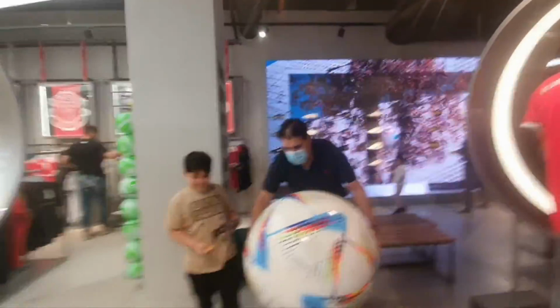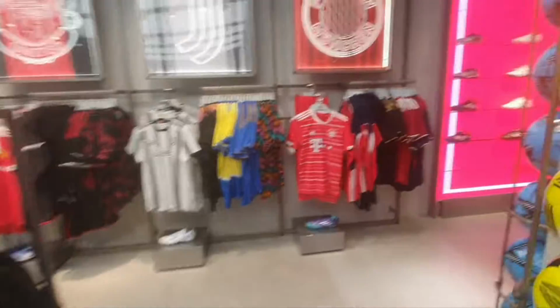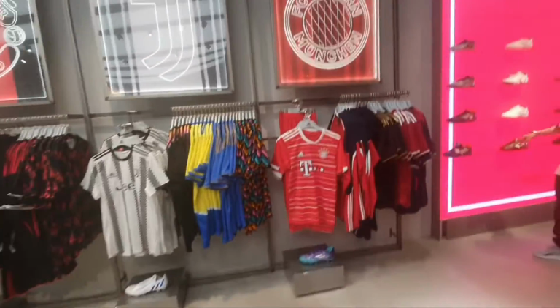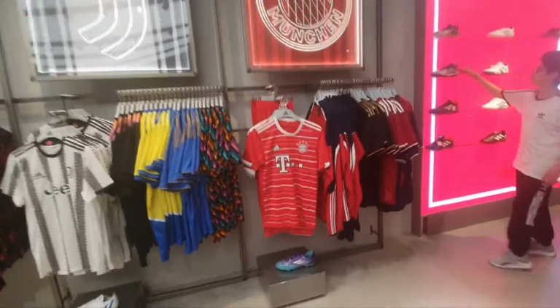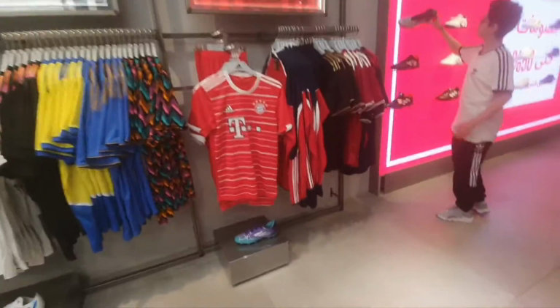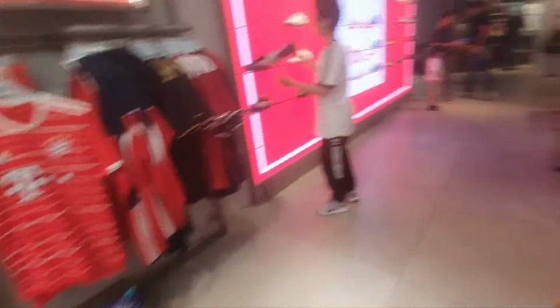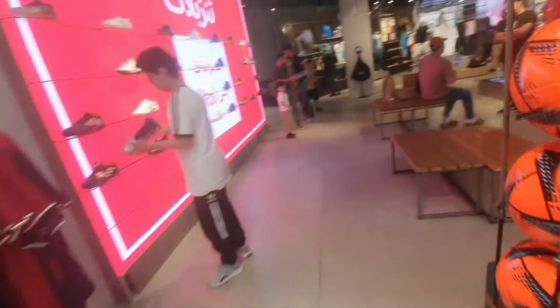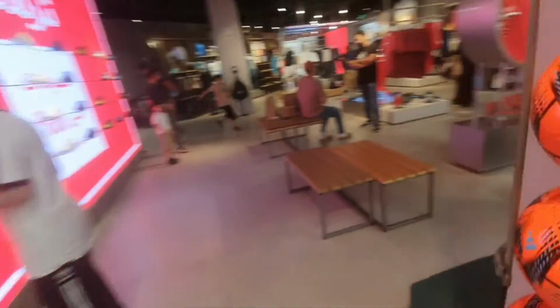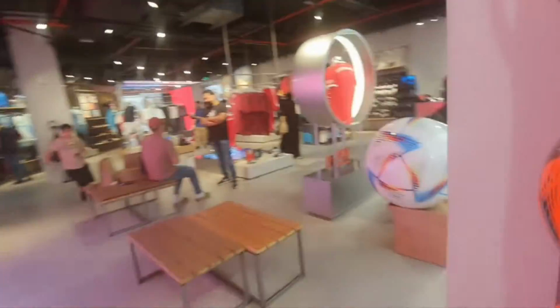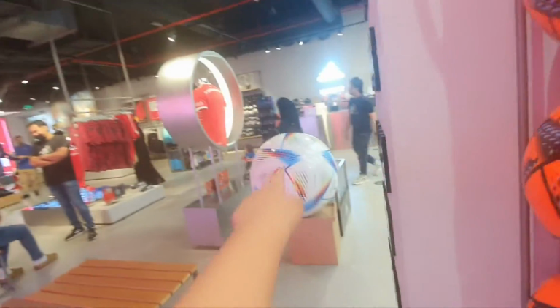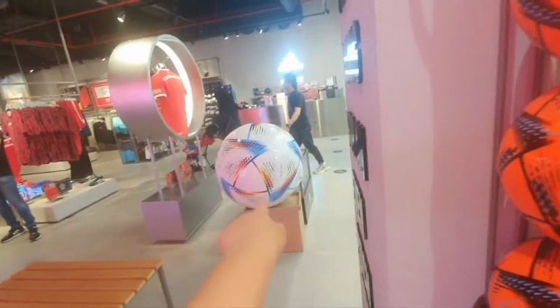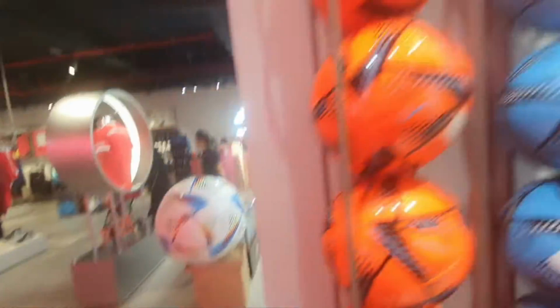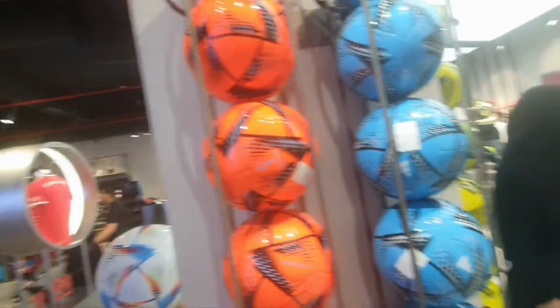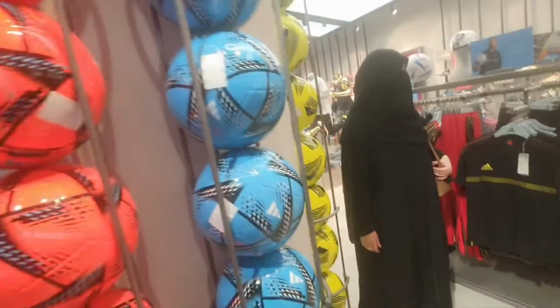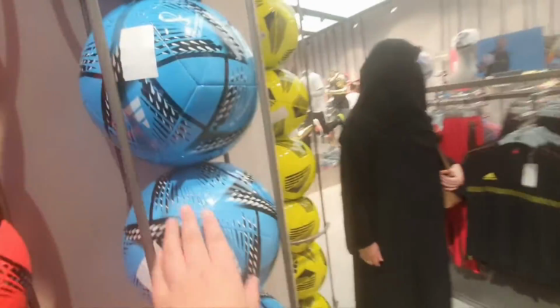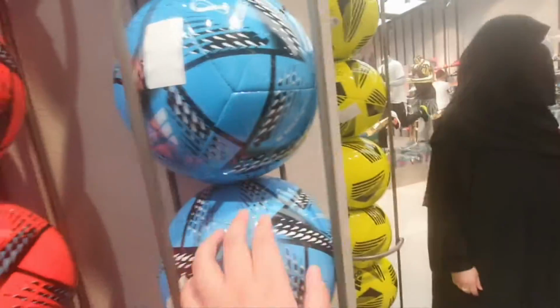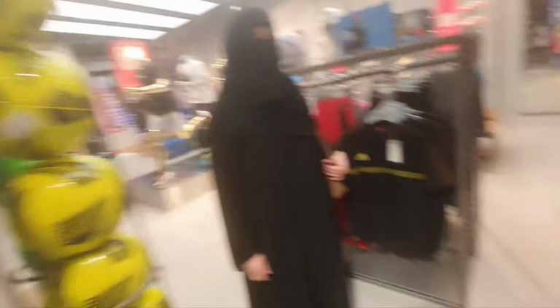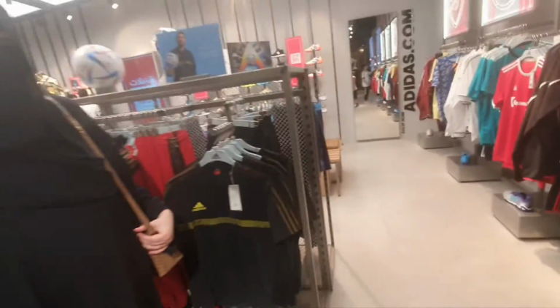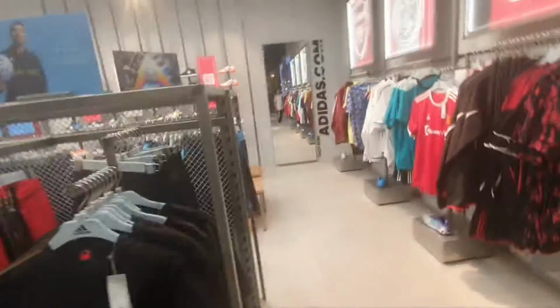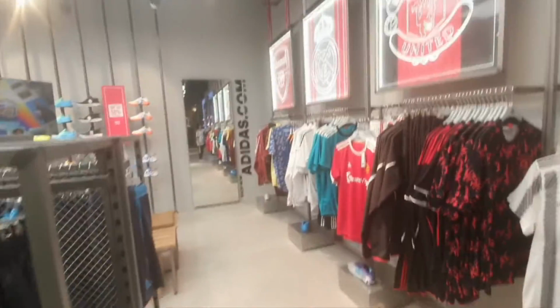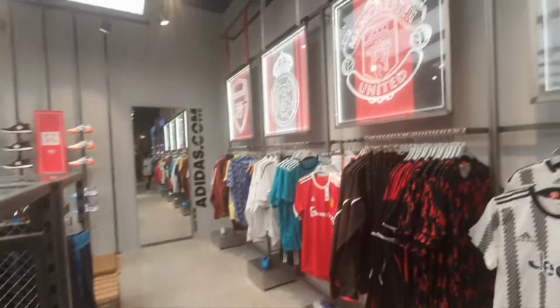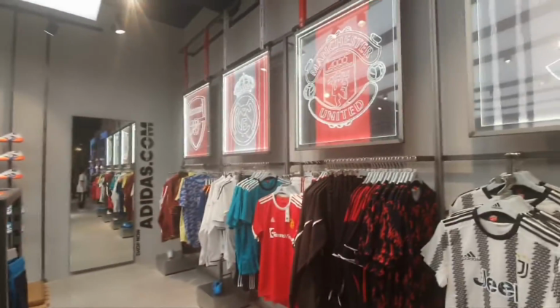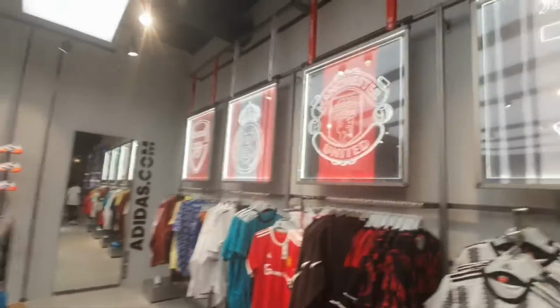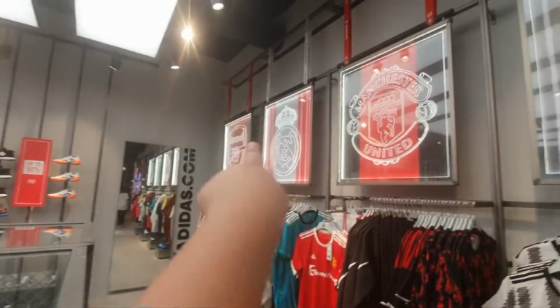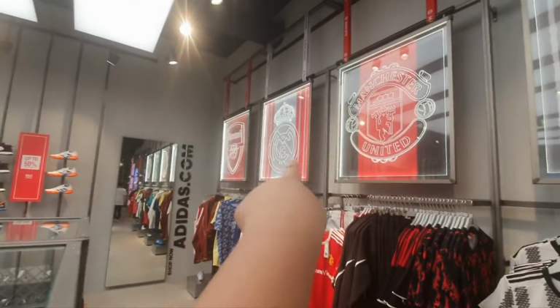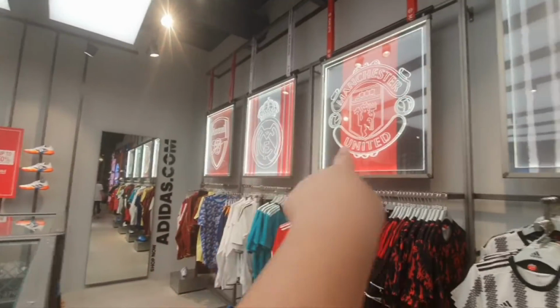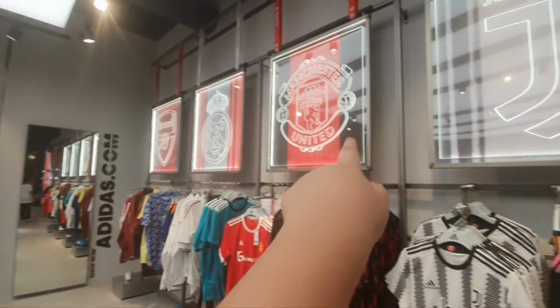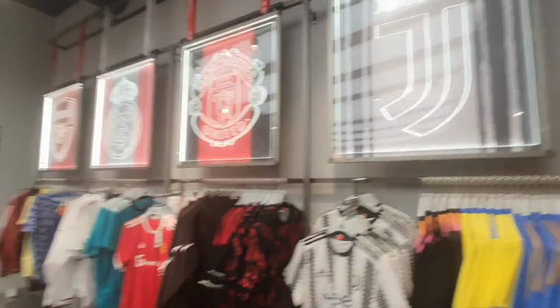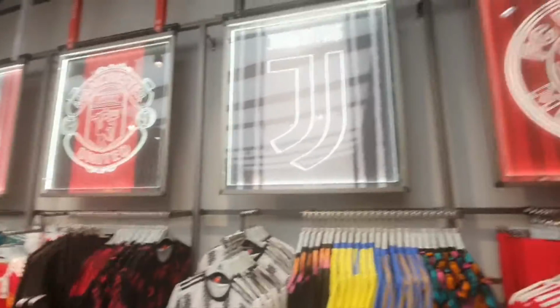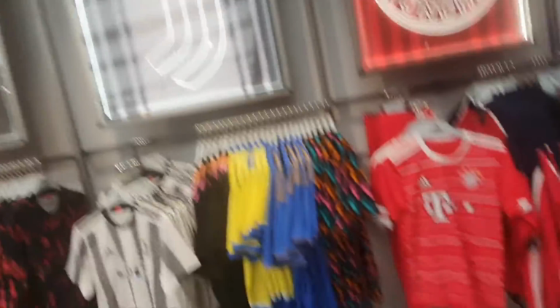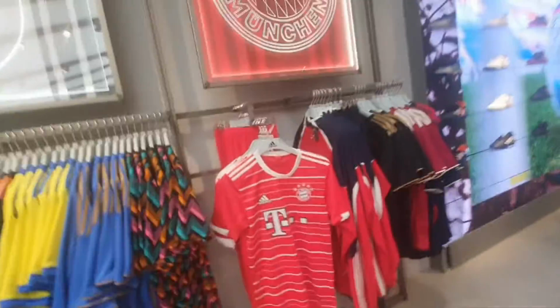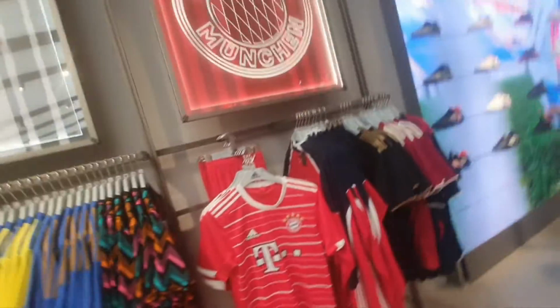Football shirts! There's the world's biggest football over there. There's also some footballs. And these are the shirts — we got Arsenal, Real Madrid, Manchester United, Bayern.